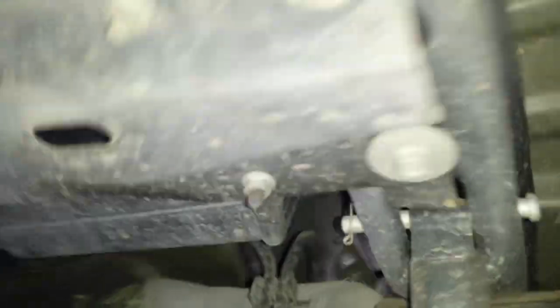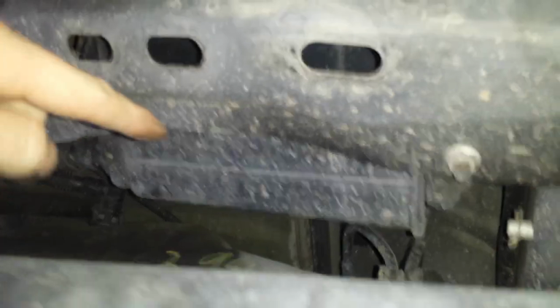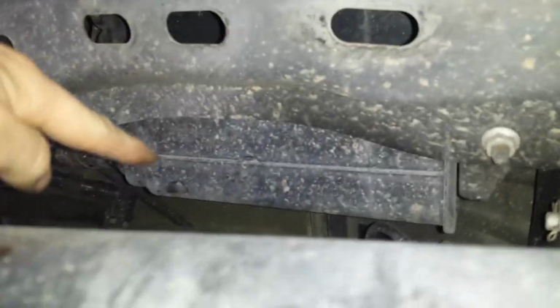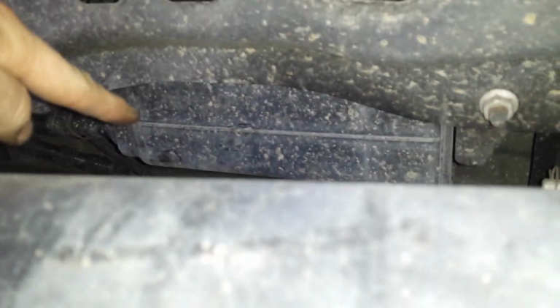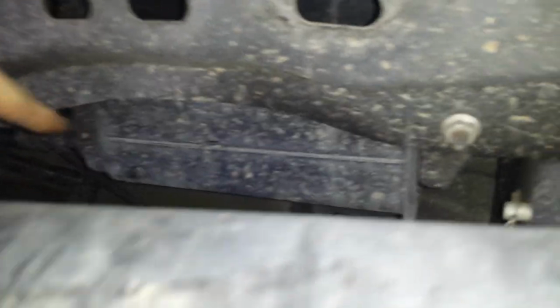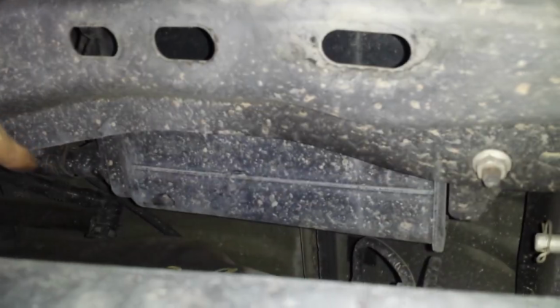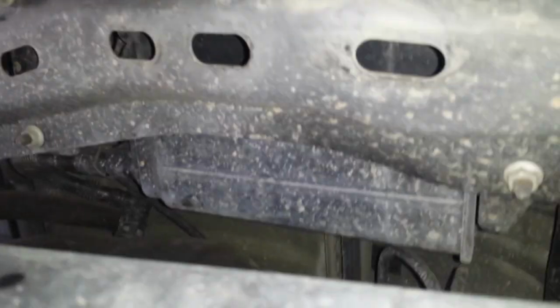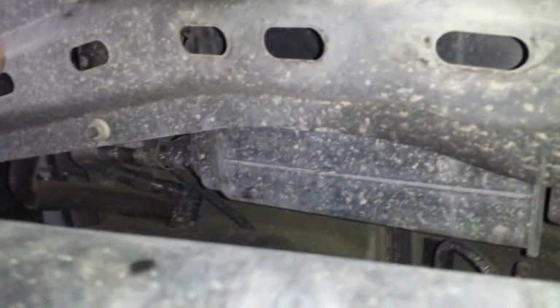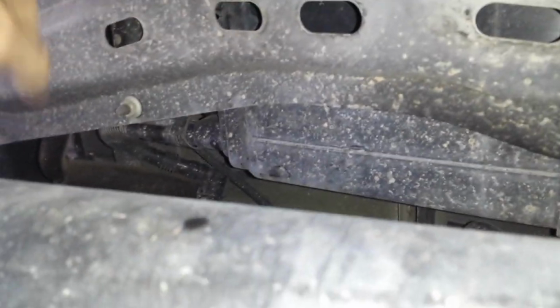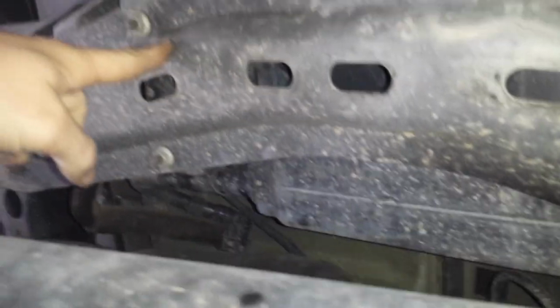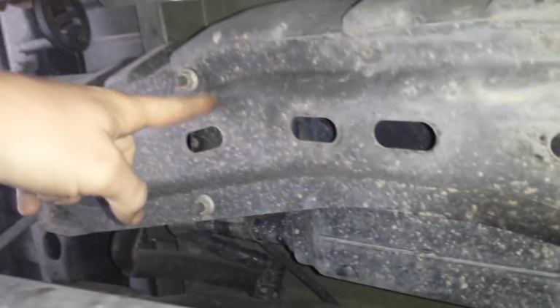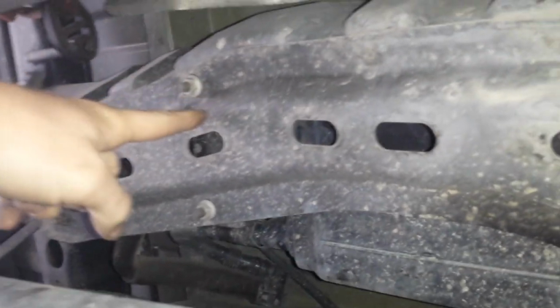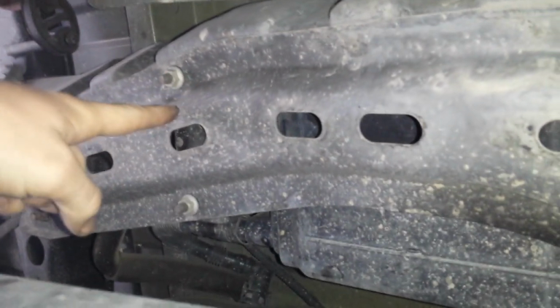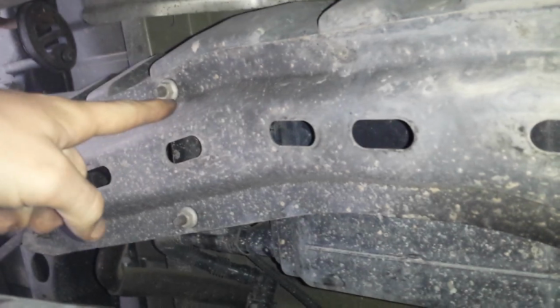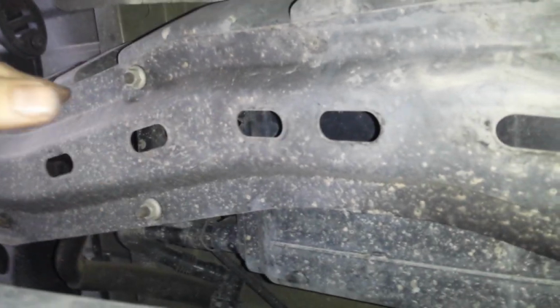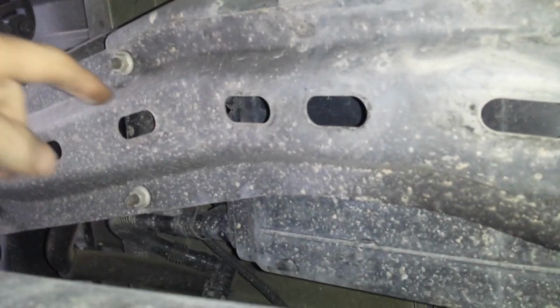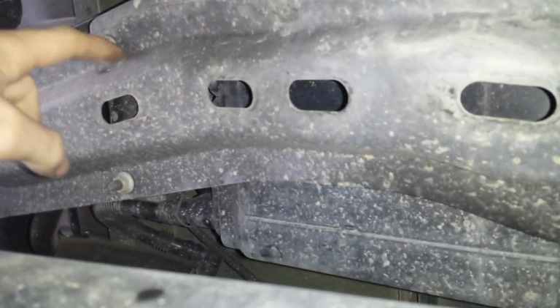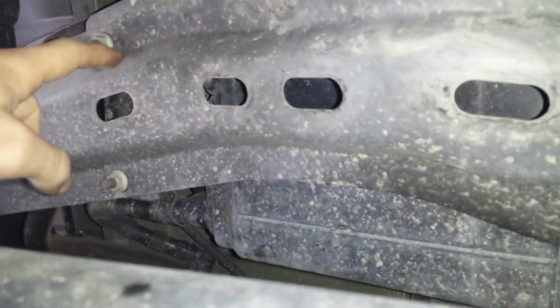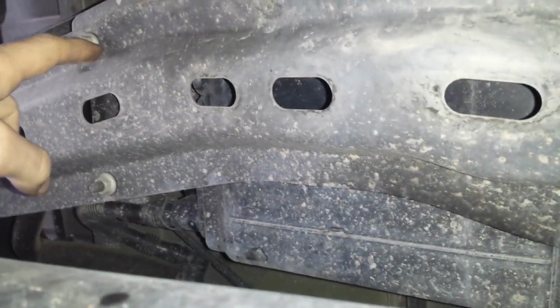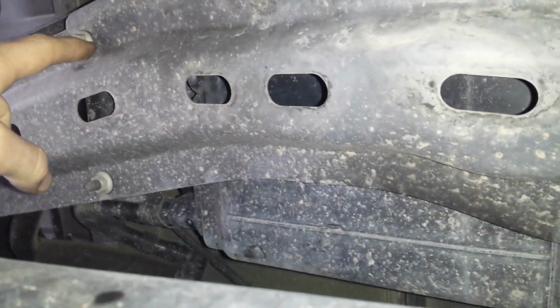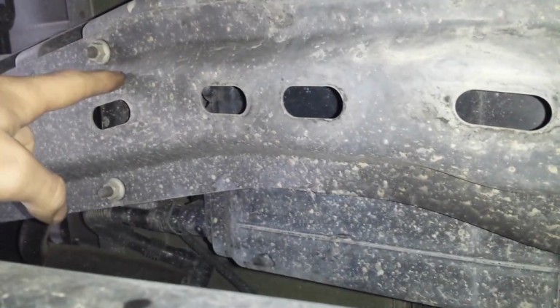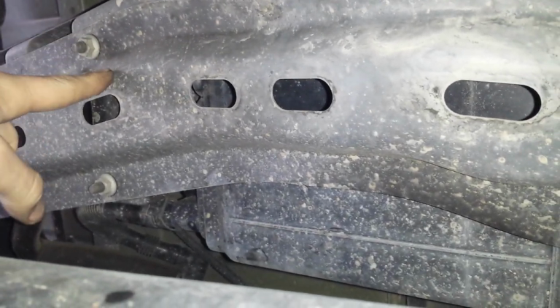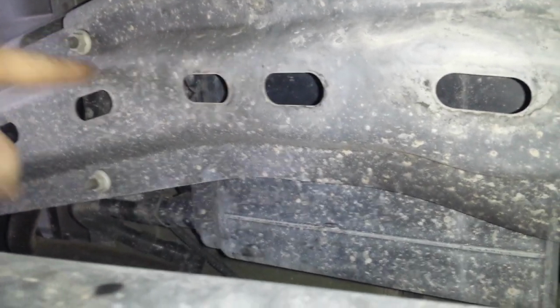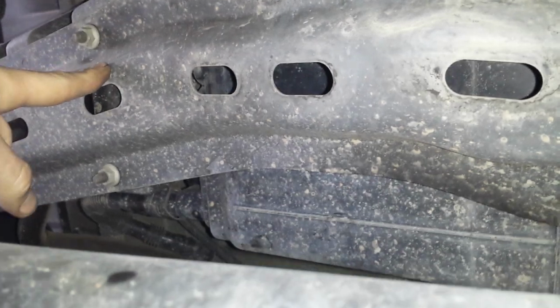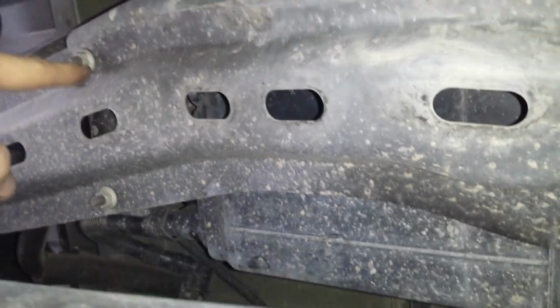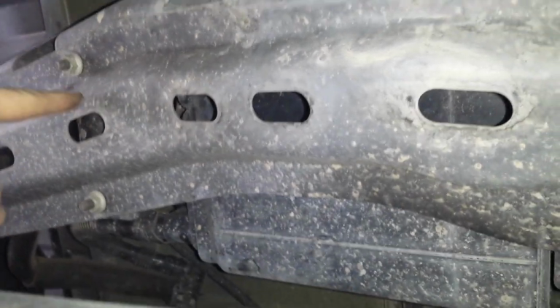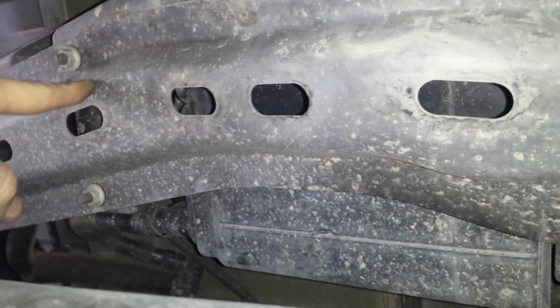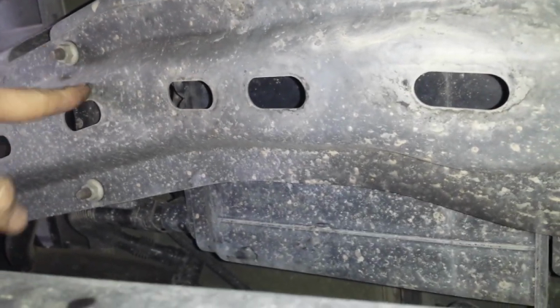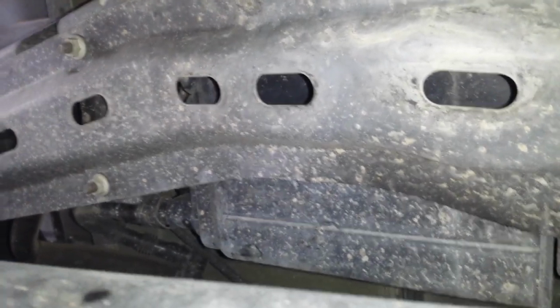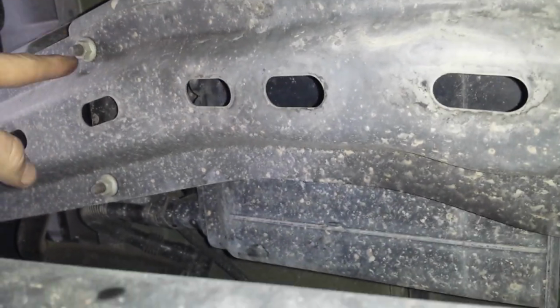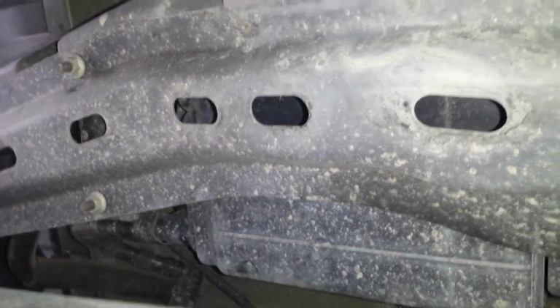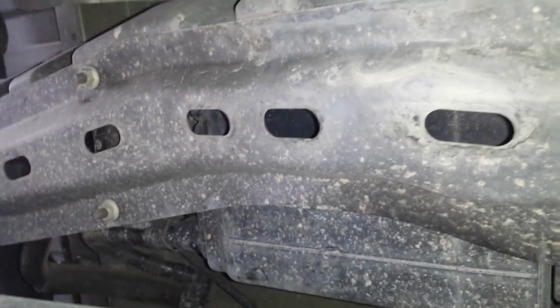Here we have the EVAP canister itself. On top of this plate you have another VSV valve, and that's for the pressure sensor VSV. I assume that if it builds up too much pressure, it releases it through the VSV.